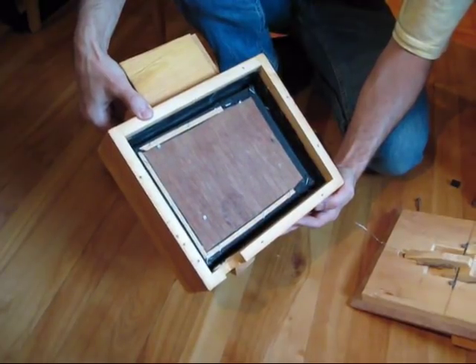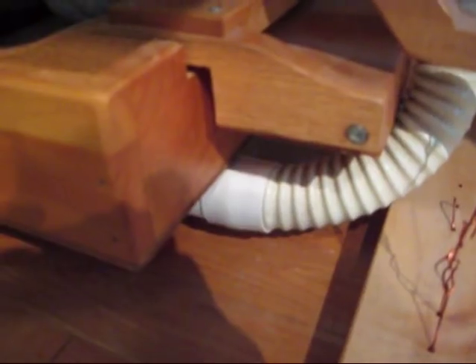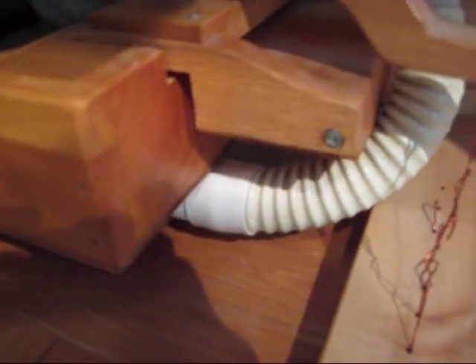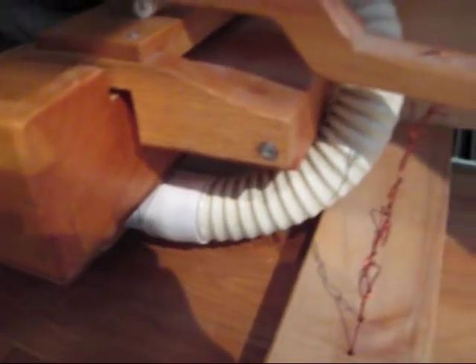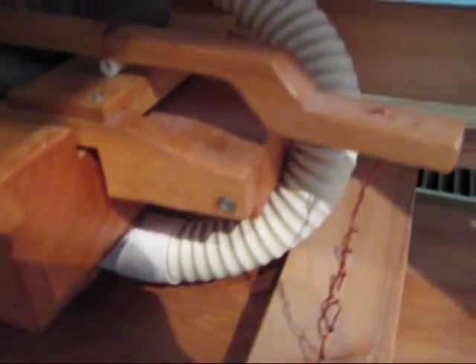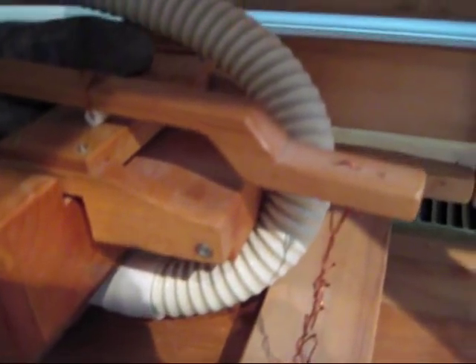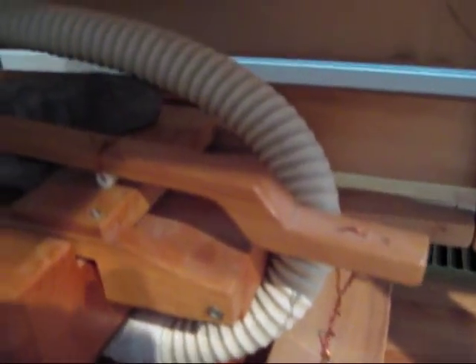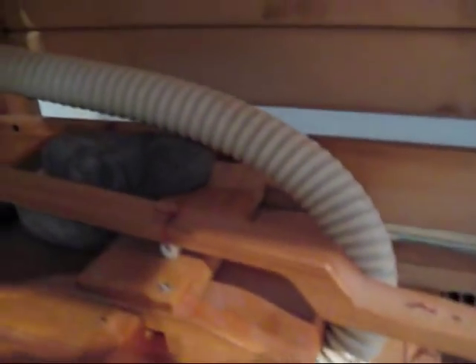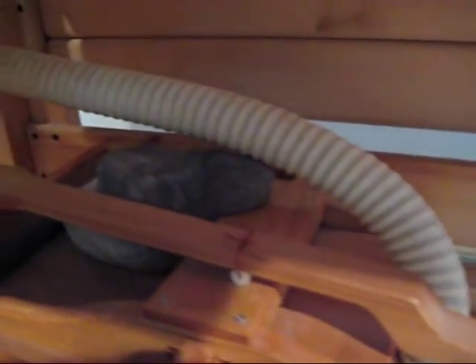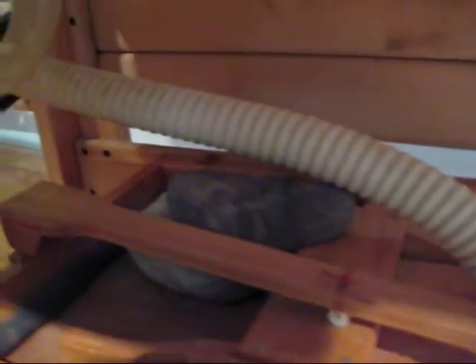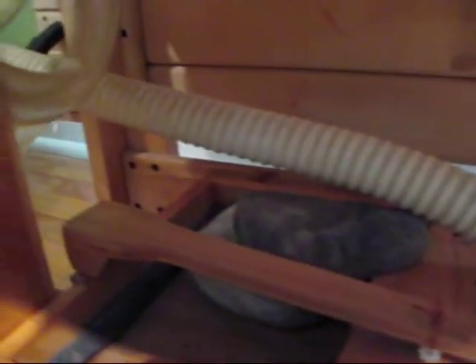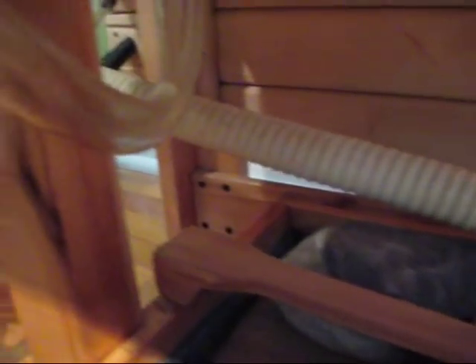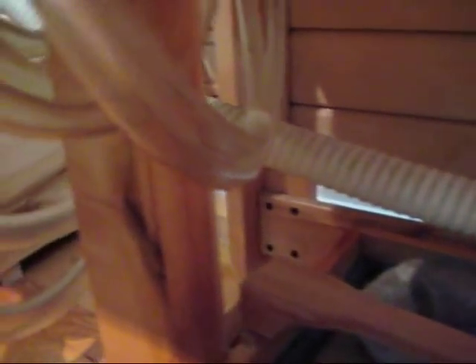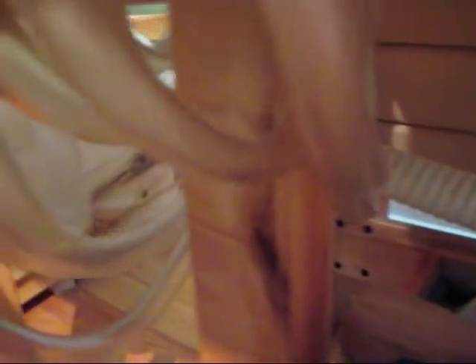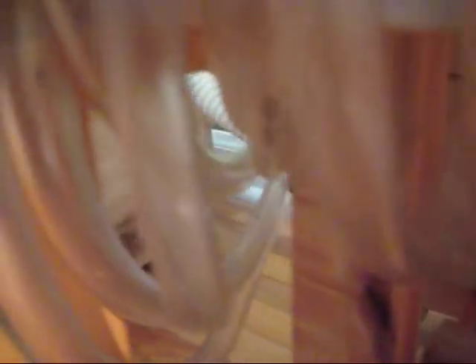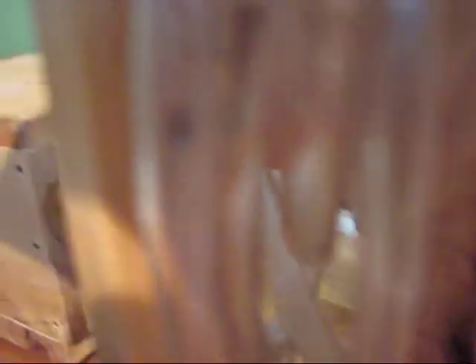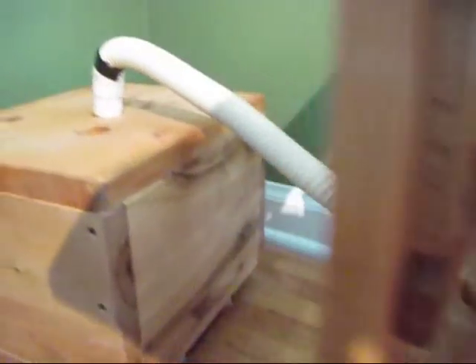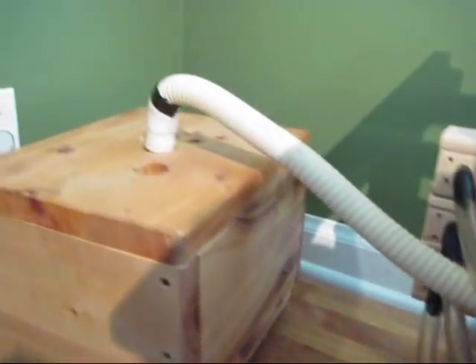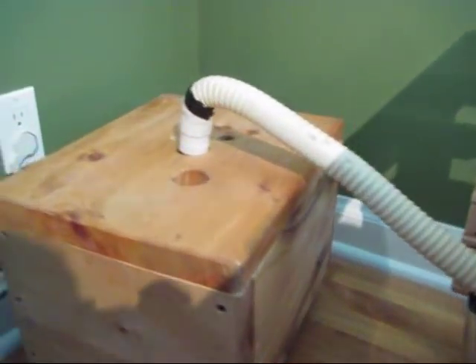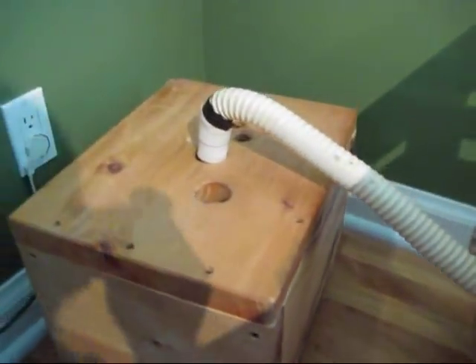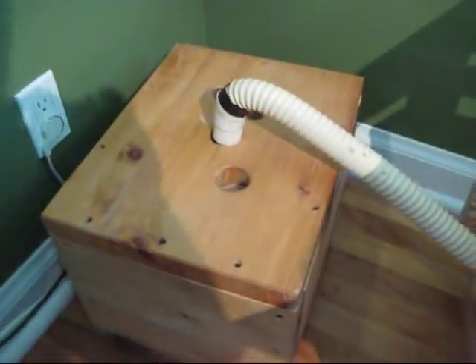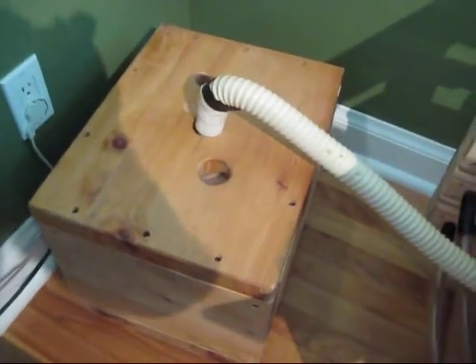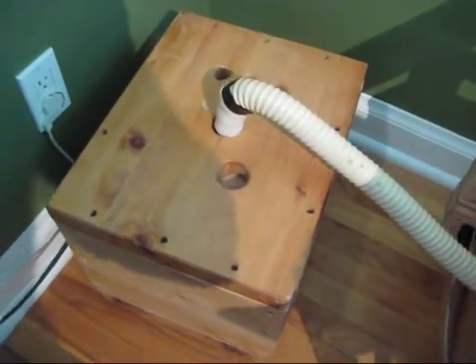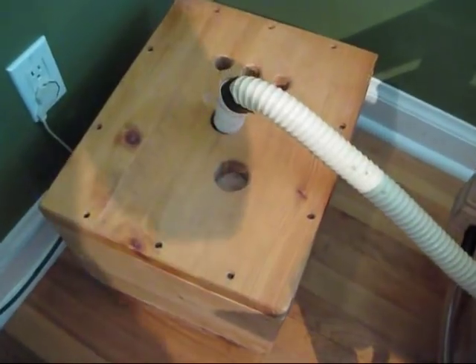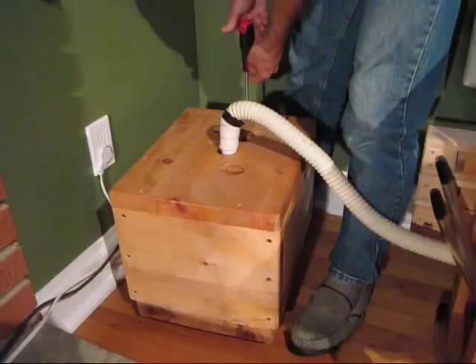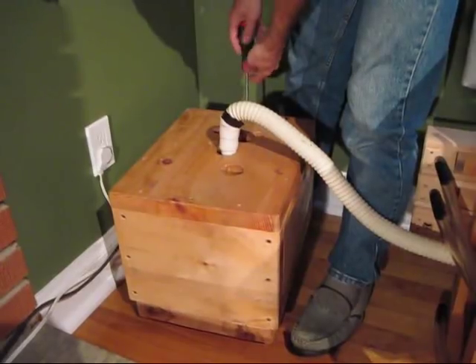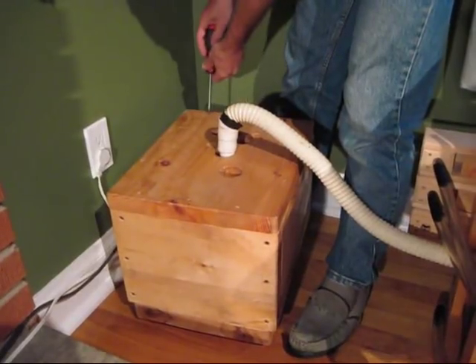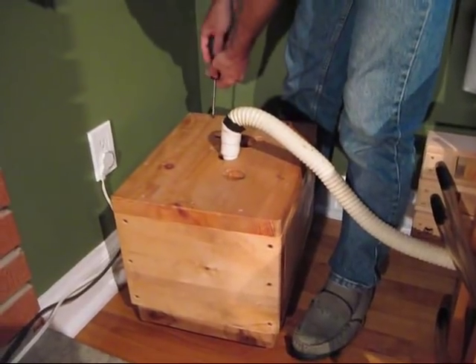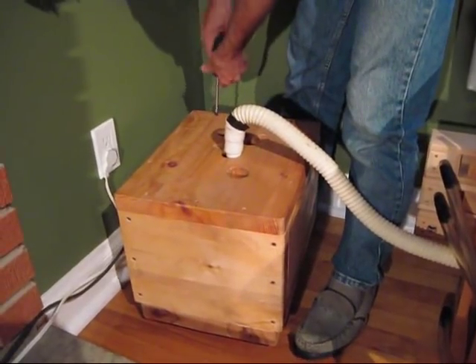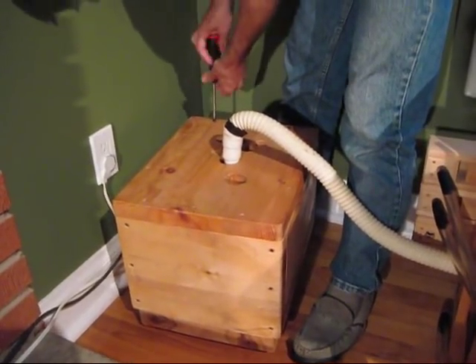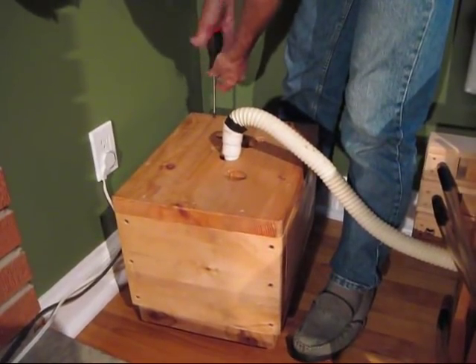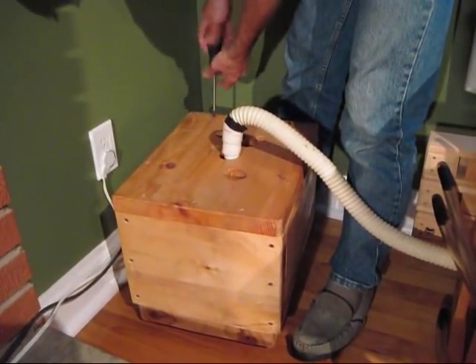The air supply comes through this vacuum cleaner hose which comes from my blower box. The blower box is made out of very heavy wood to keep most of the noise from the blower inside the box.